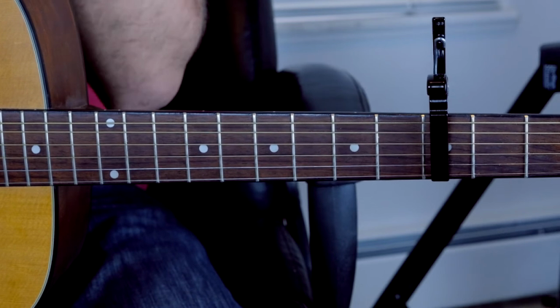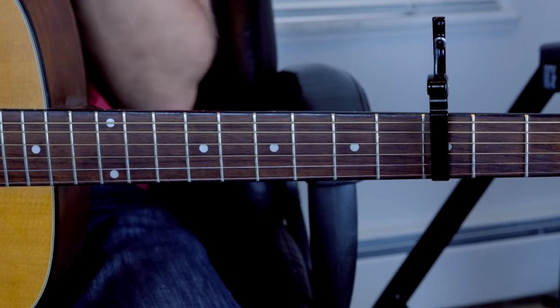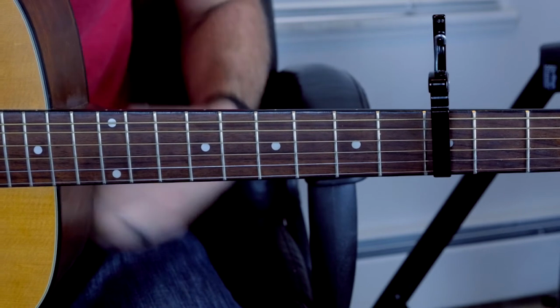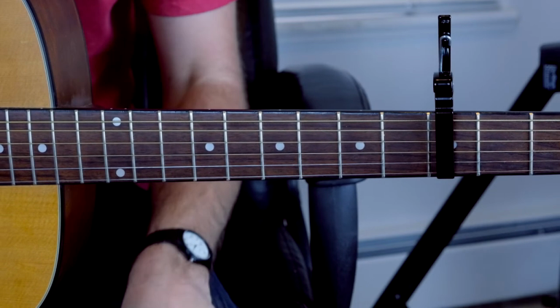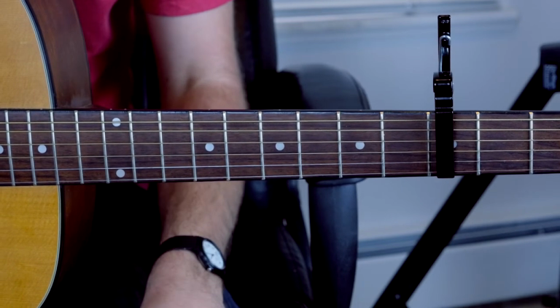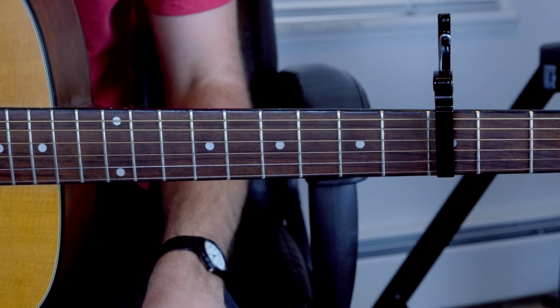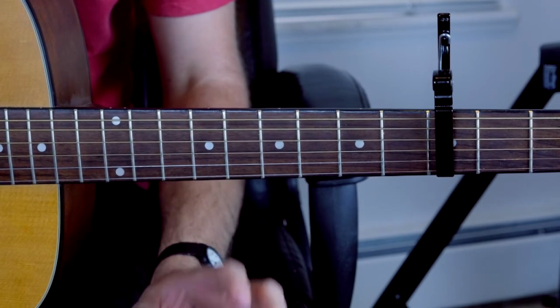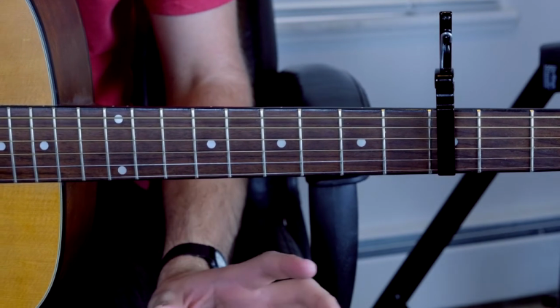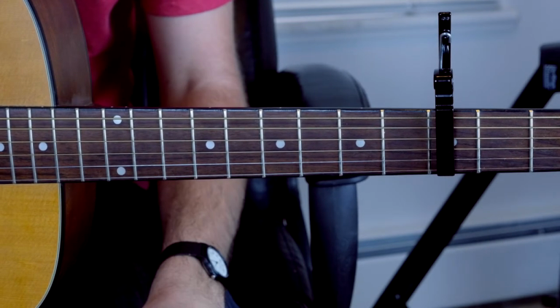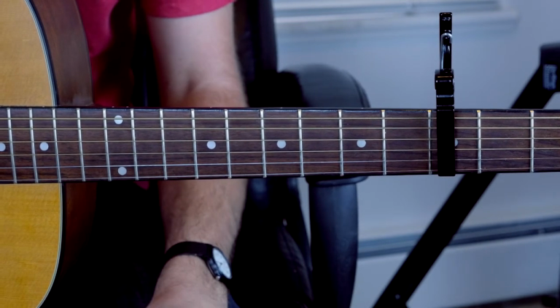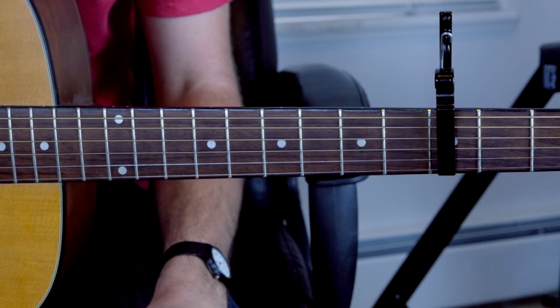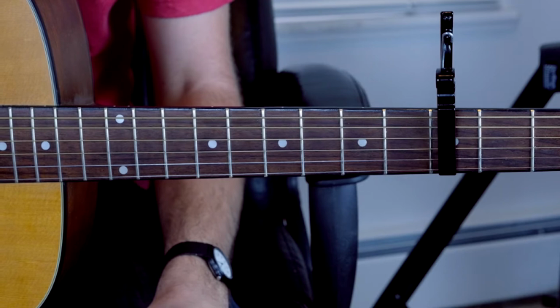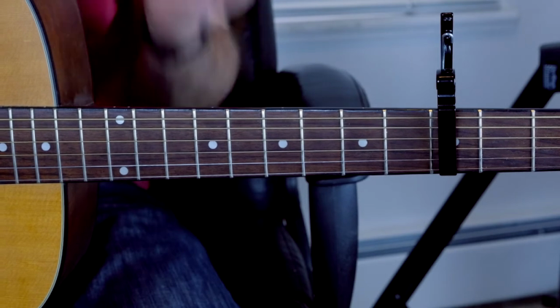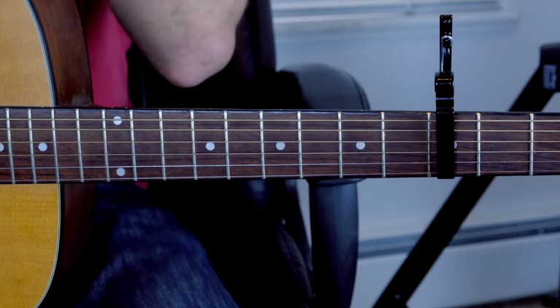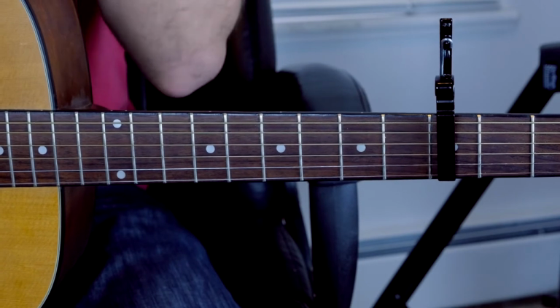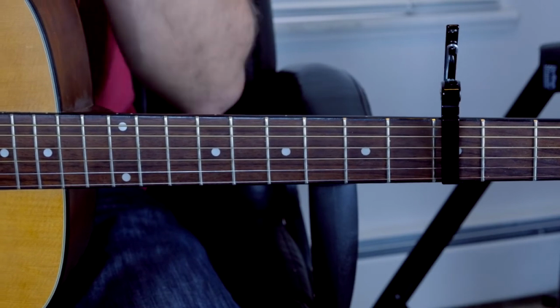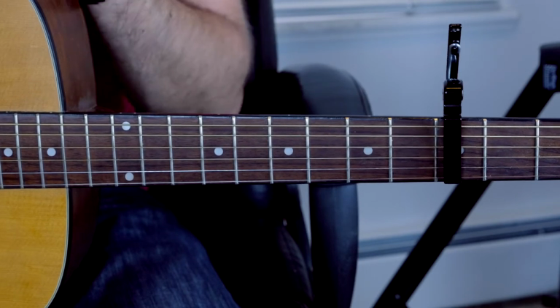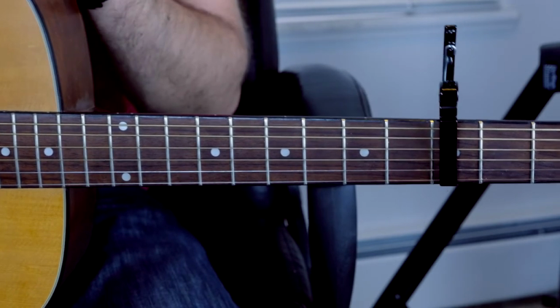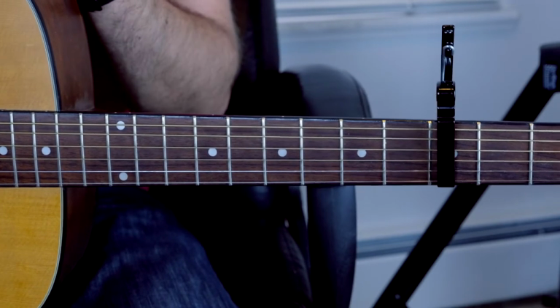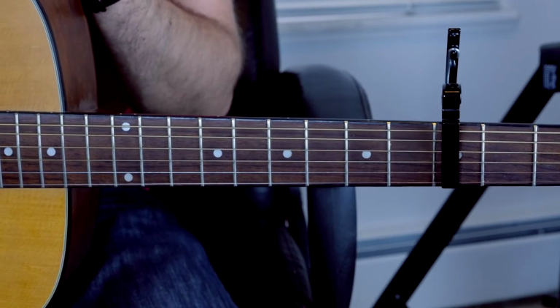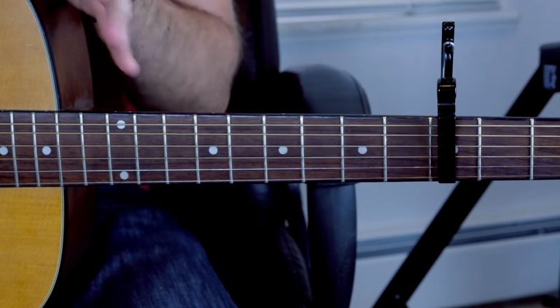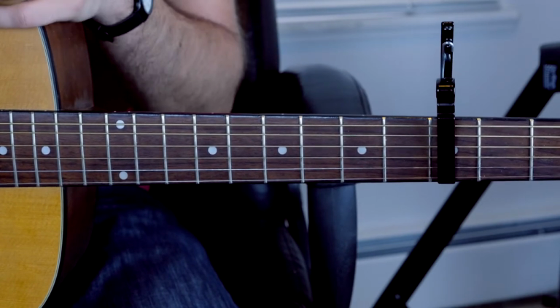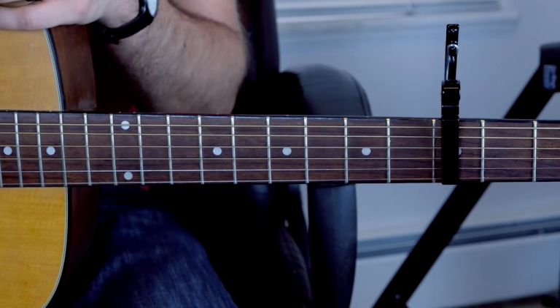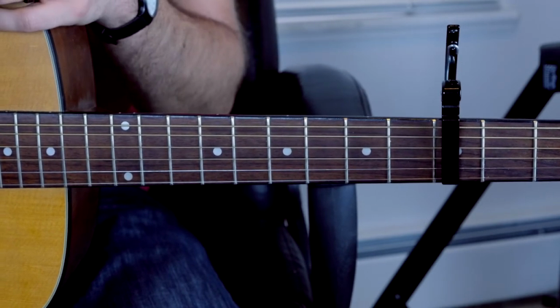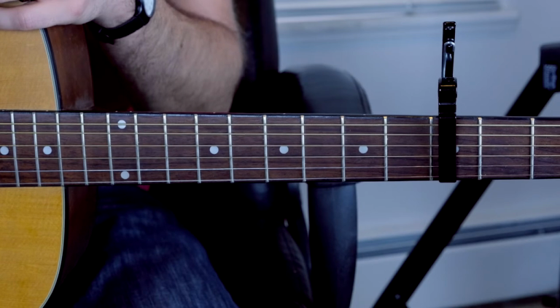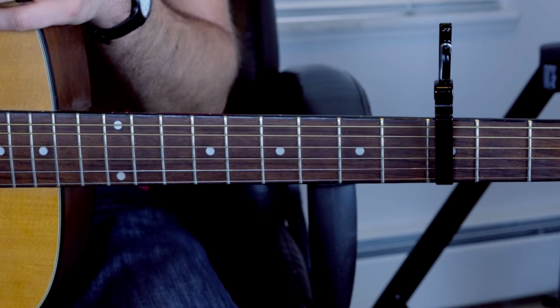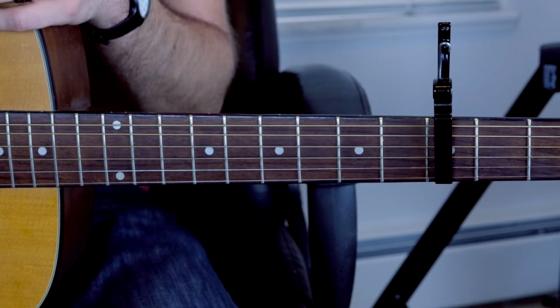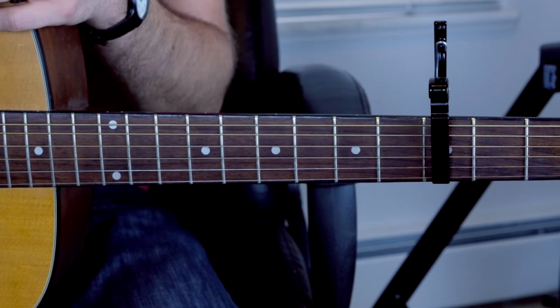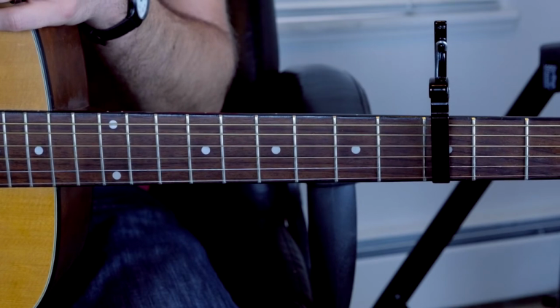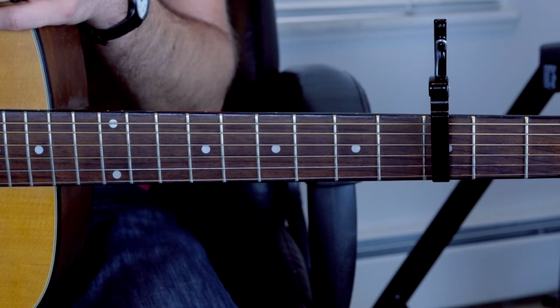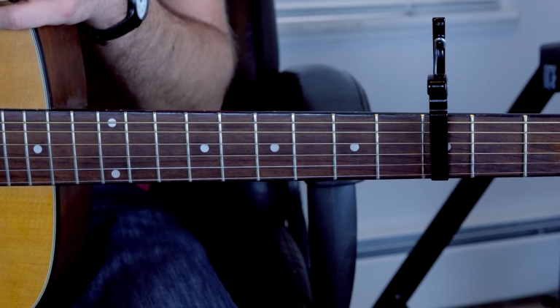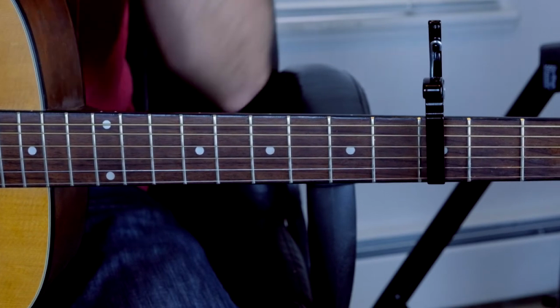It's a really simple guitar instrumental with some singing over it and birds chirping in the background. It's only about a minute or two minutes long, and it just repeats. But it's a very simple guitar part and so I'm just going to show you how to play it here.